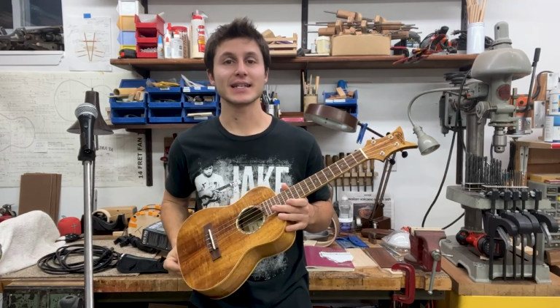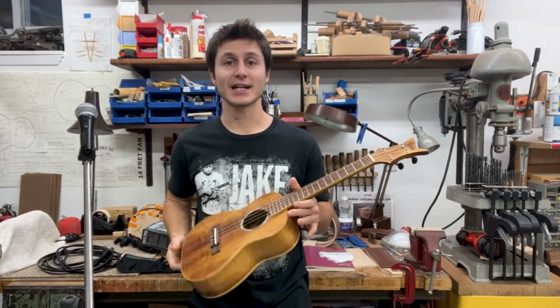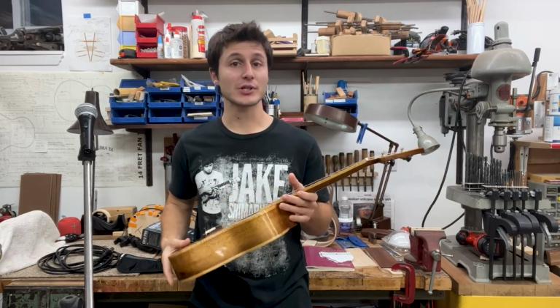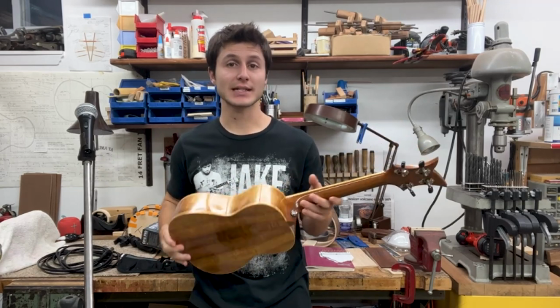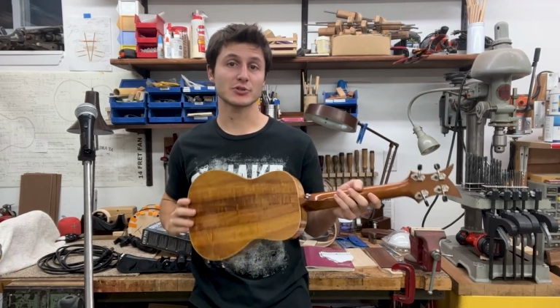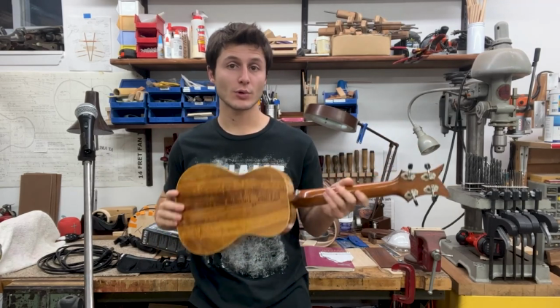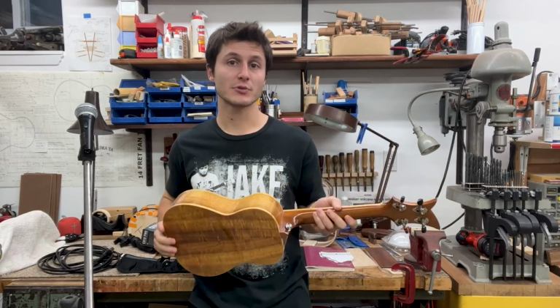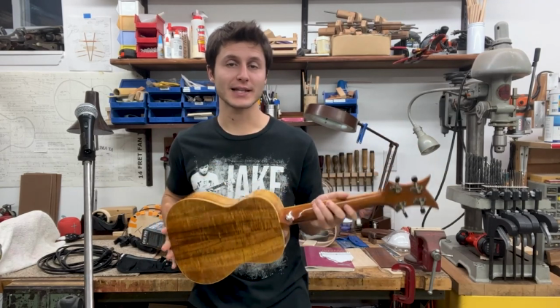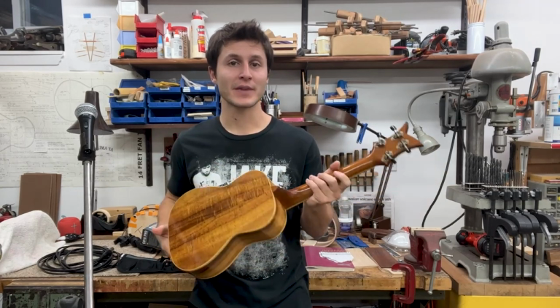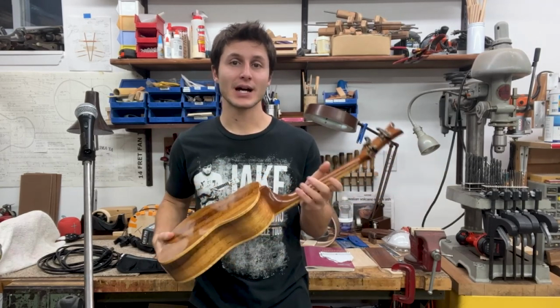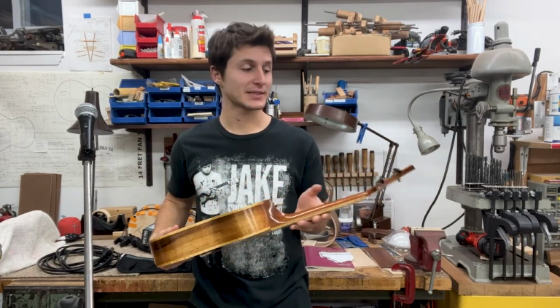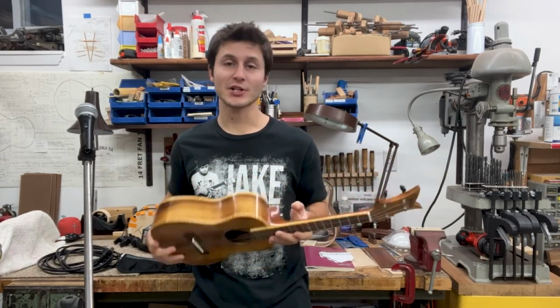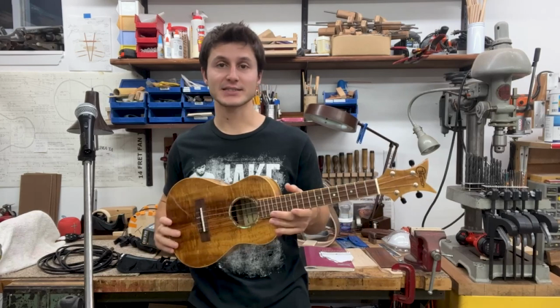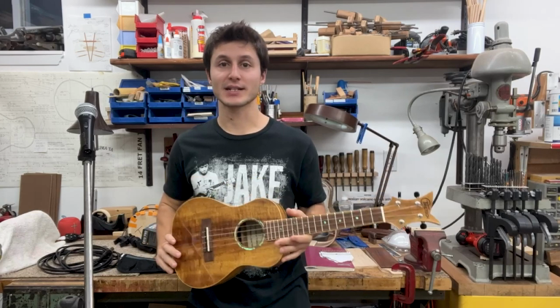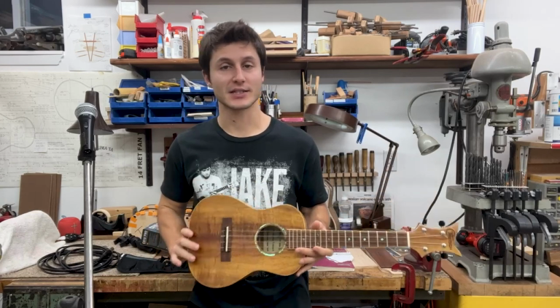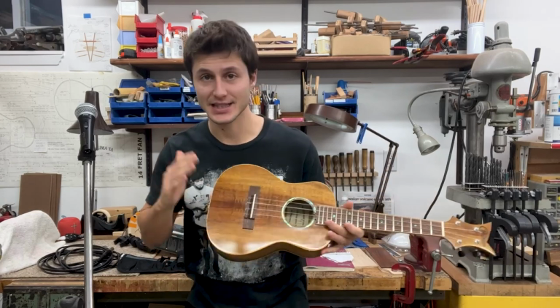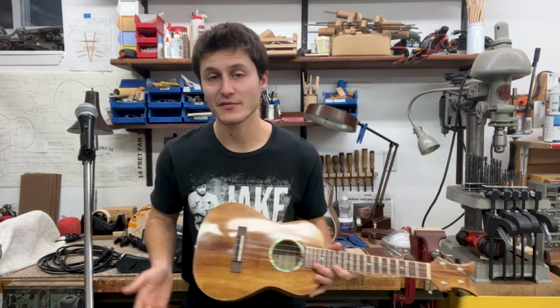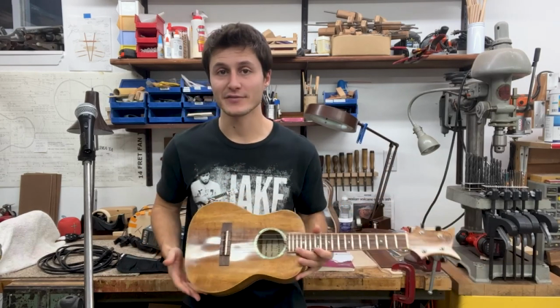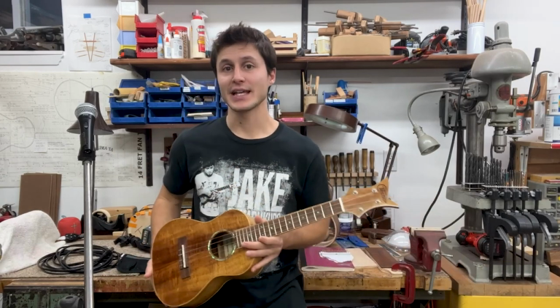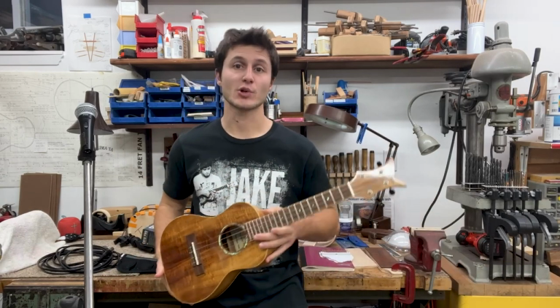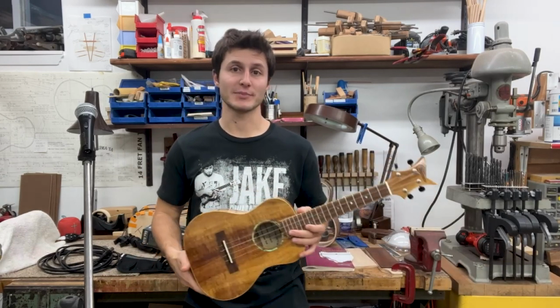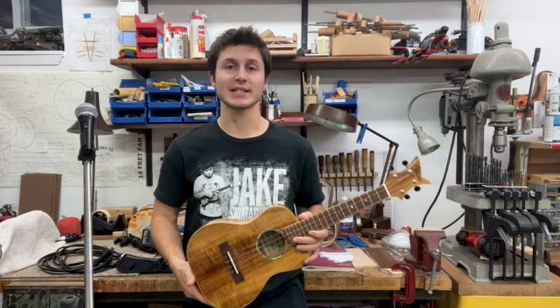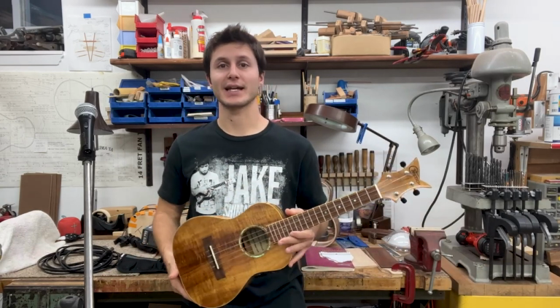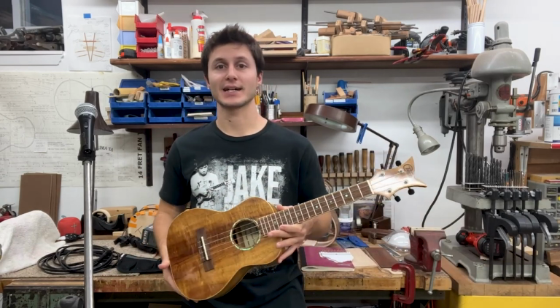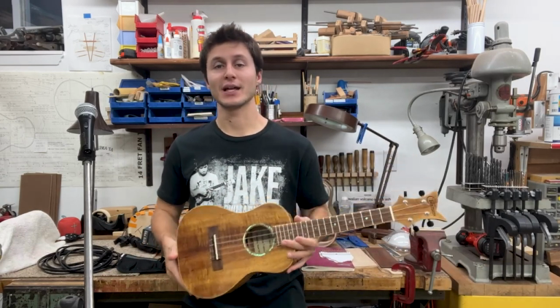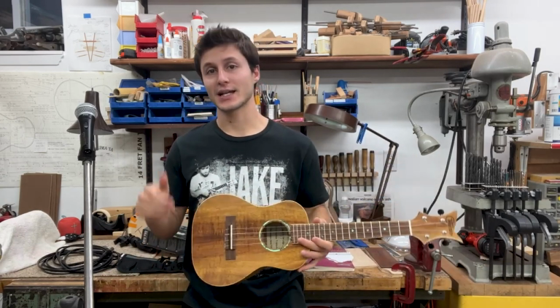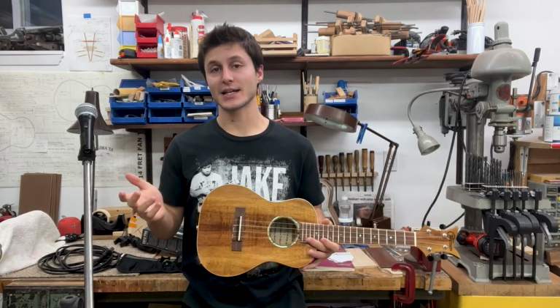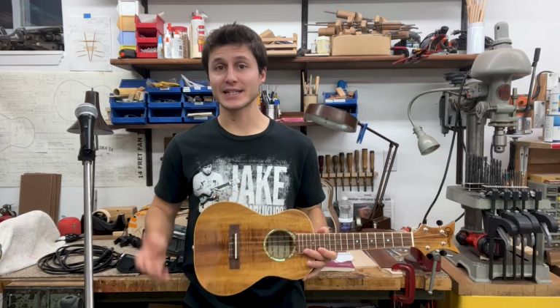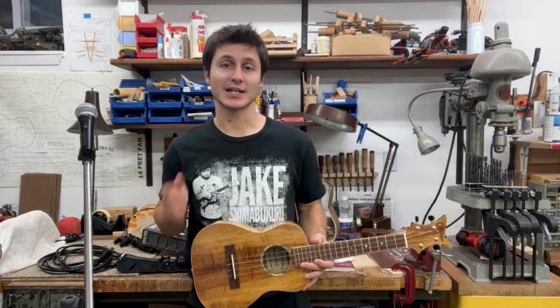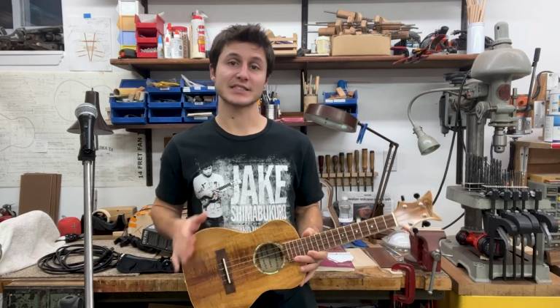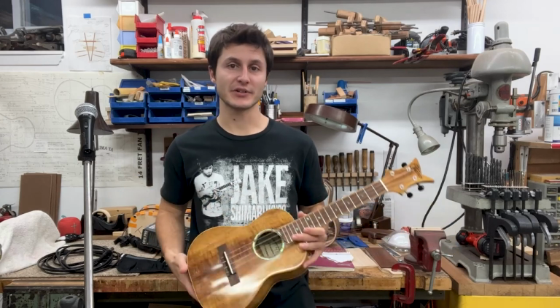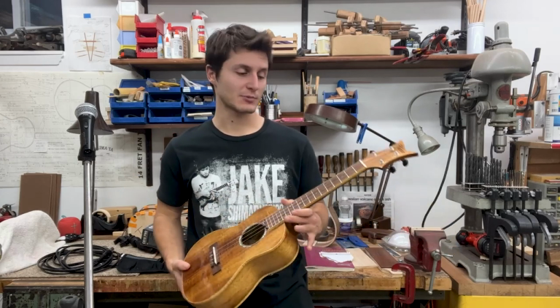Today's question is how to record your ukulele. It's a tough question to answer because there's a lot involved in recording music — not only gear, but a lot of experience as well.